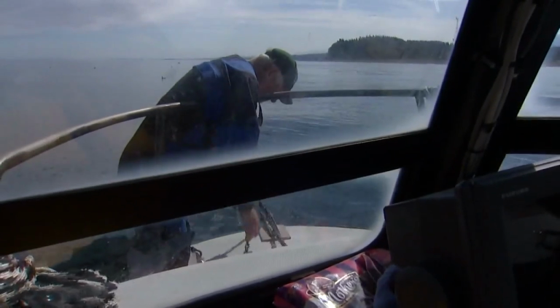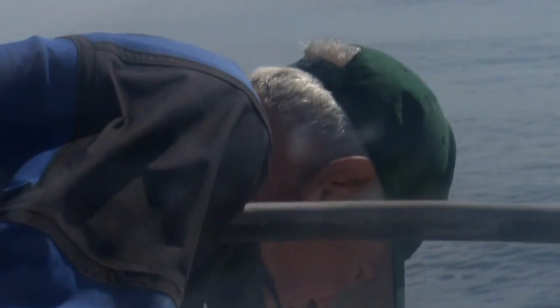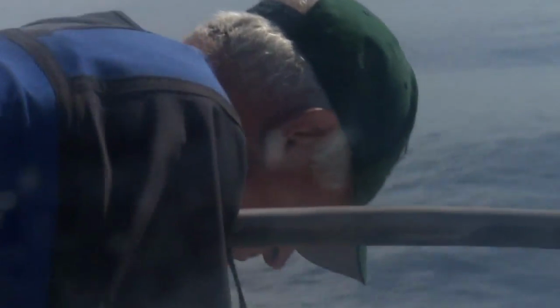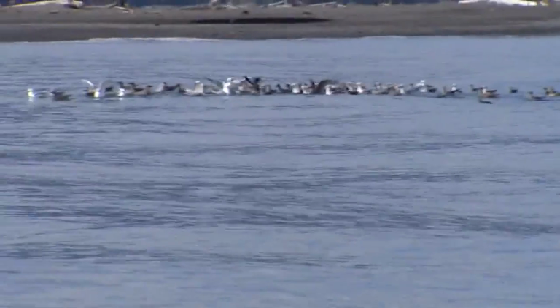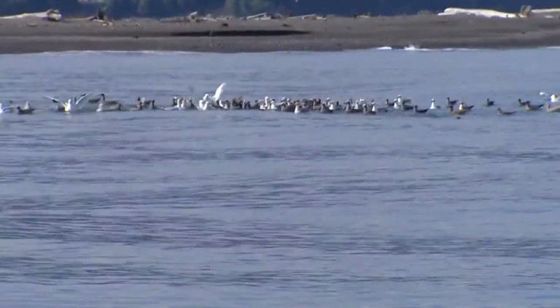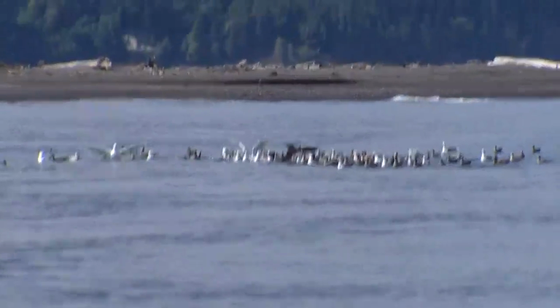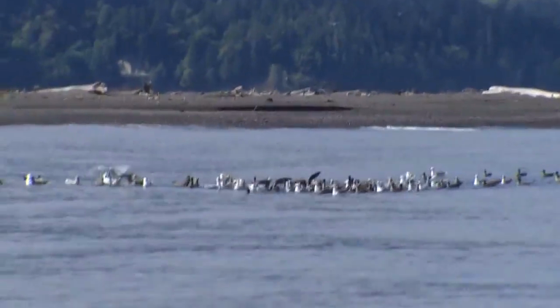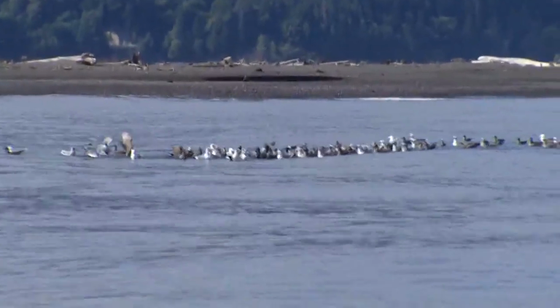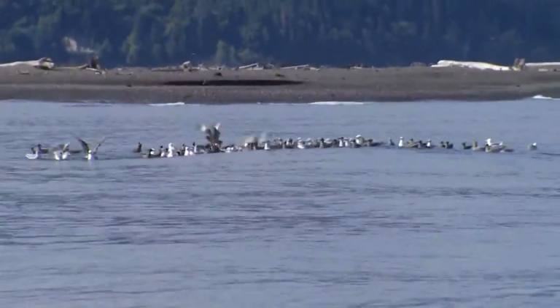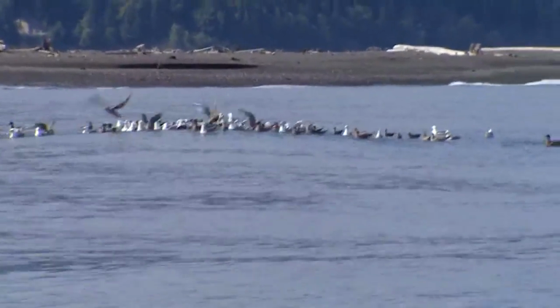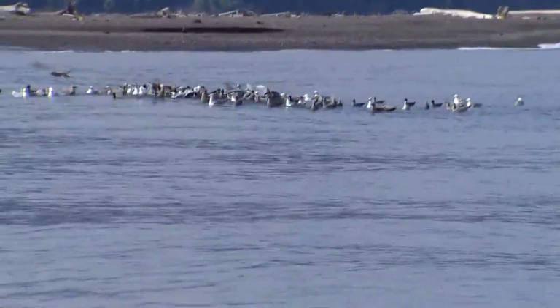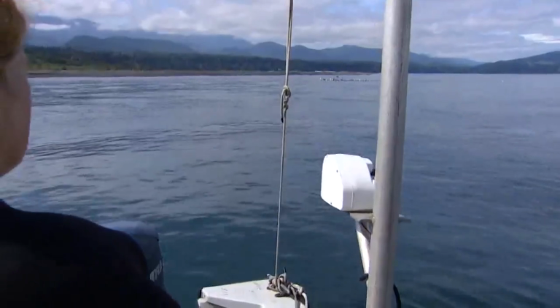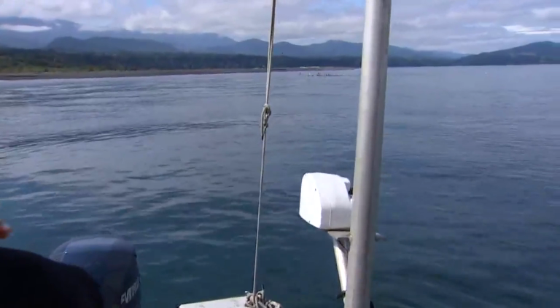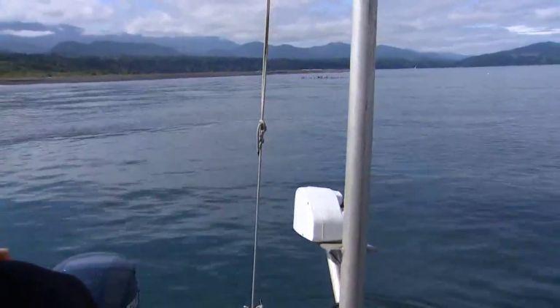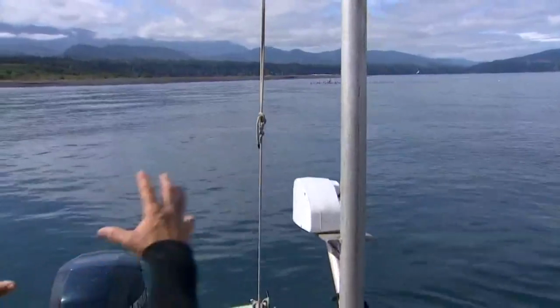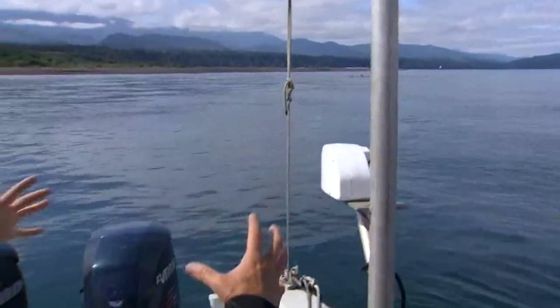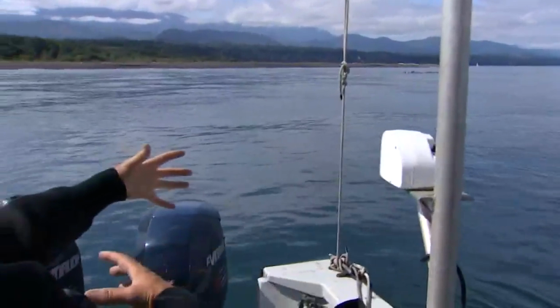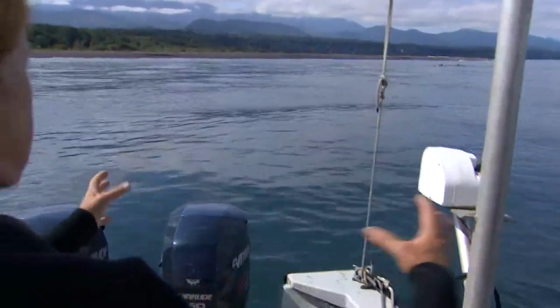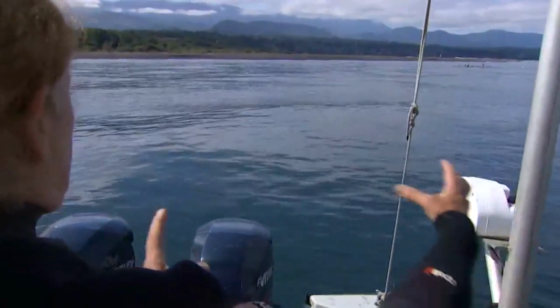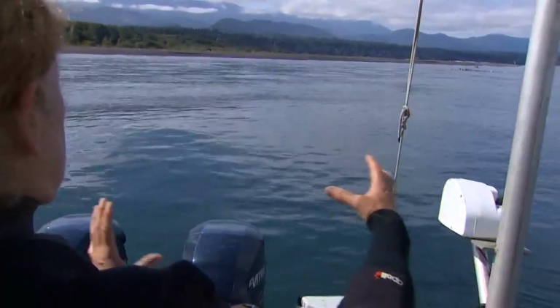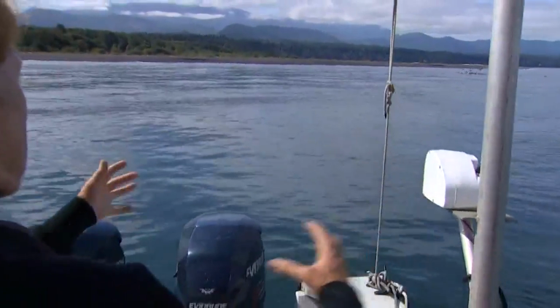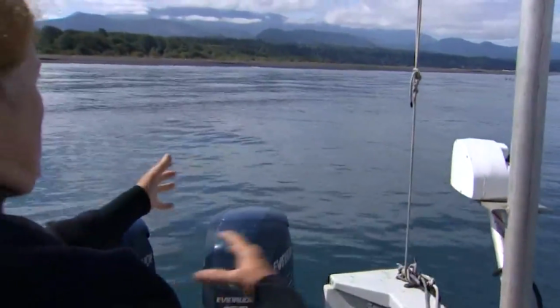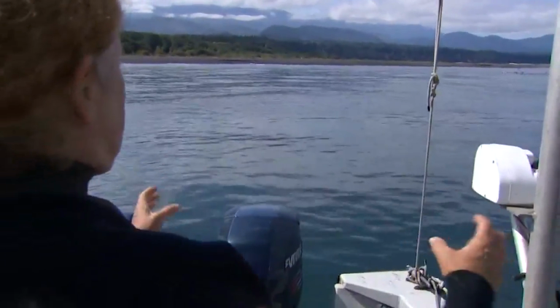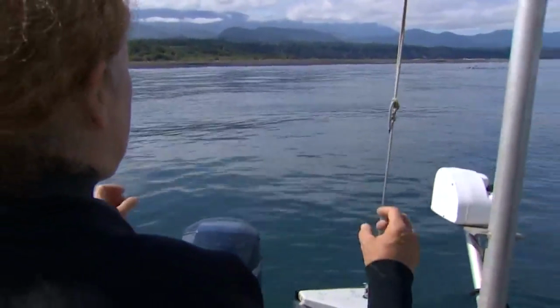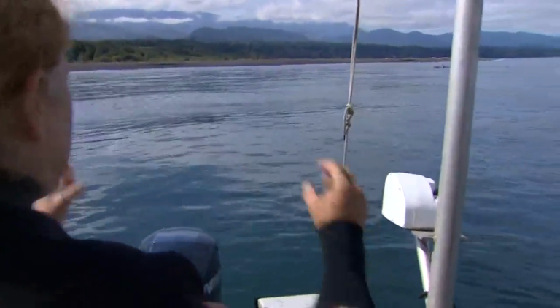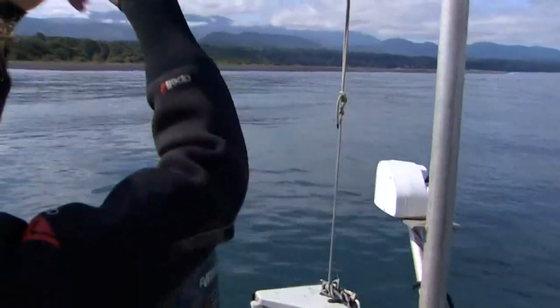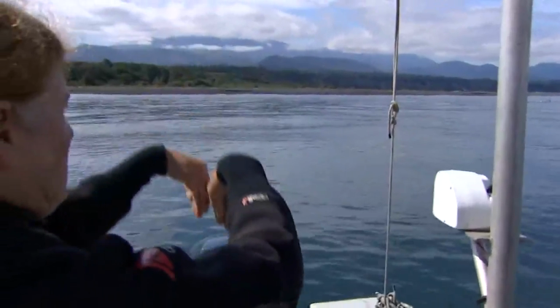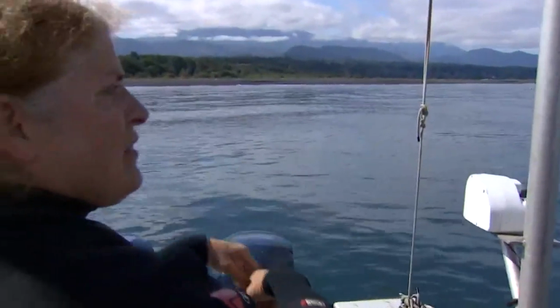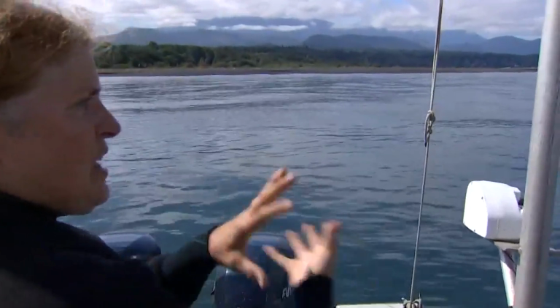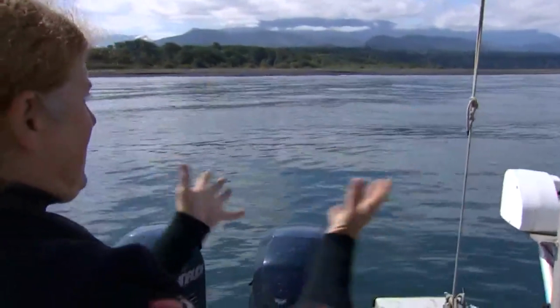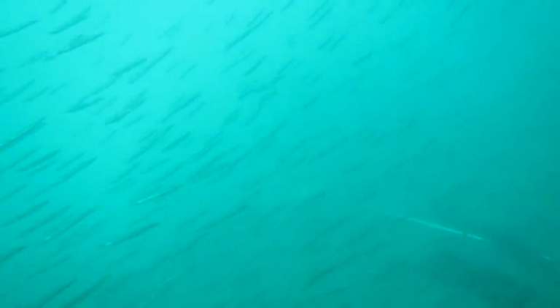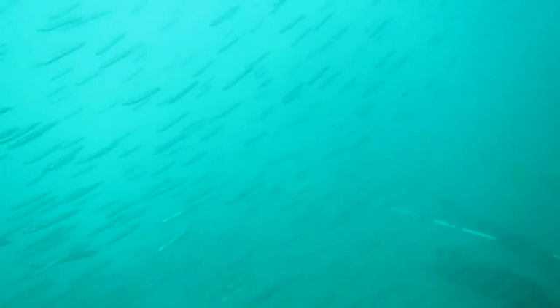He's dropping anchor near a bait ball, one of the many signs of life that's returned to the Elwha Delta. Something down below schools them up, which is usually fish or porpoises, and then the birds dive into that mass of porridge fish.